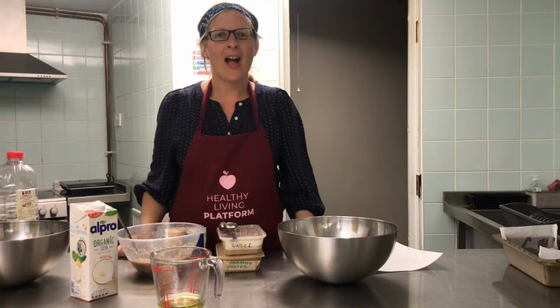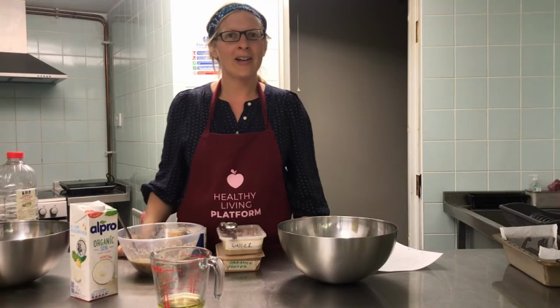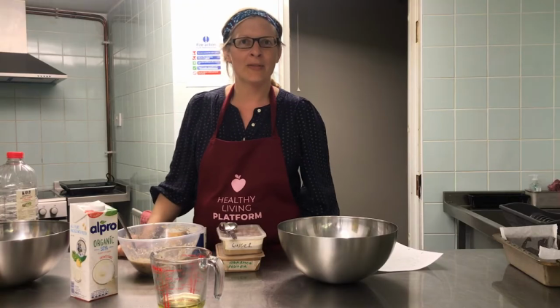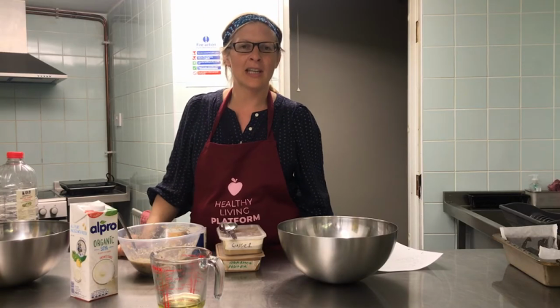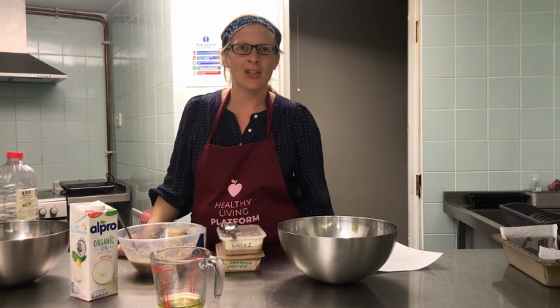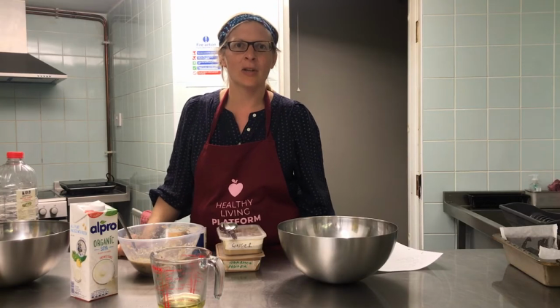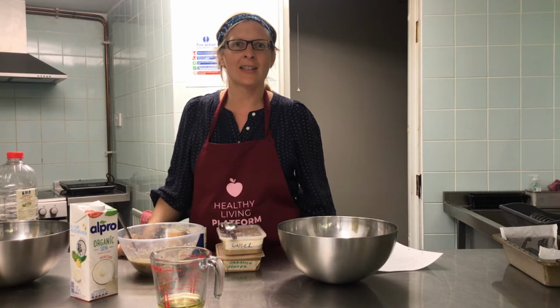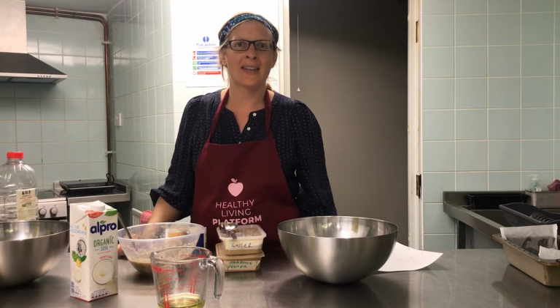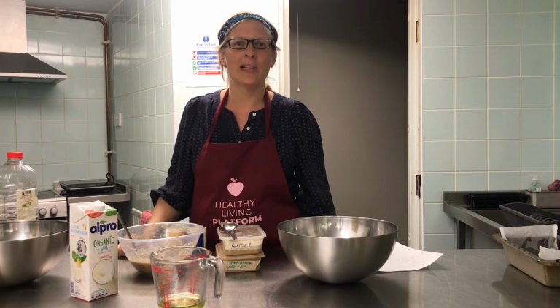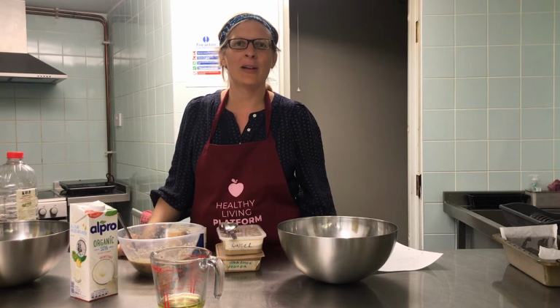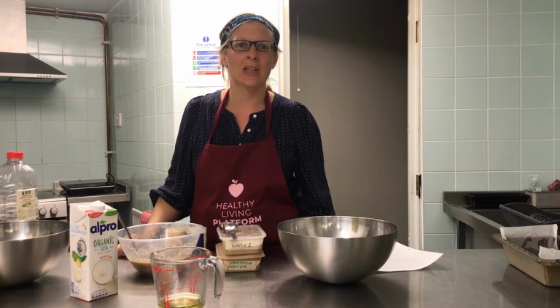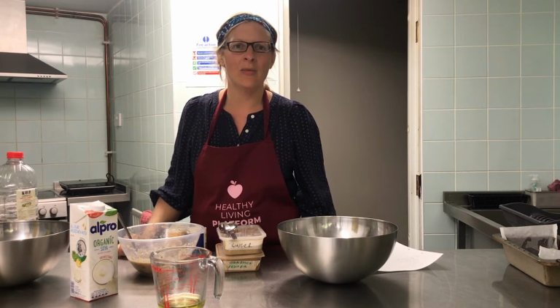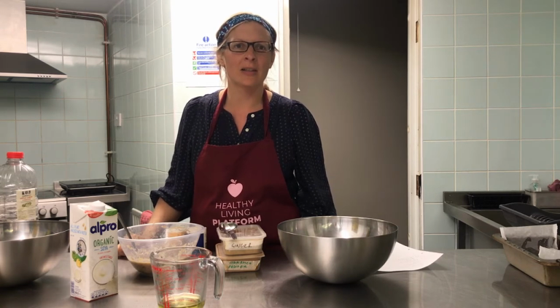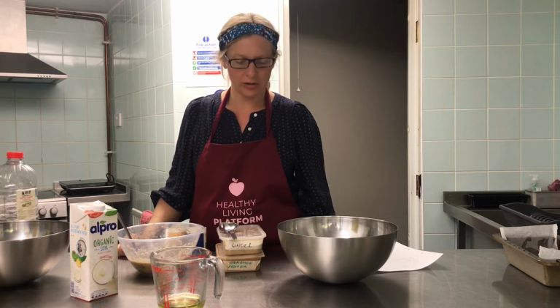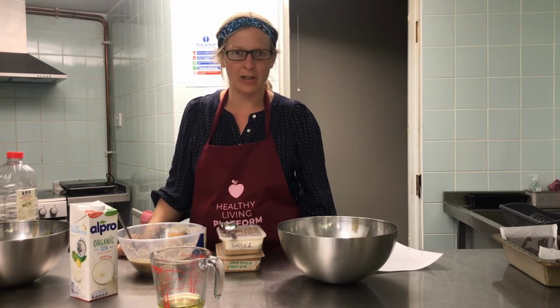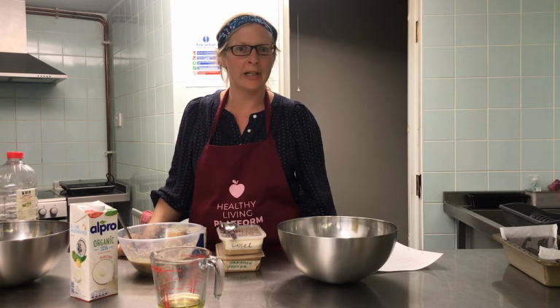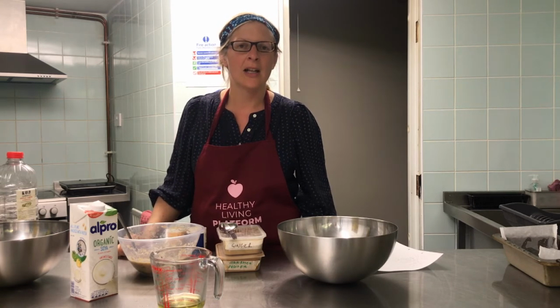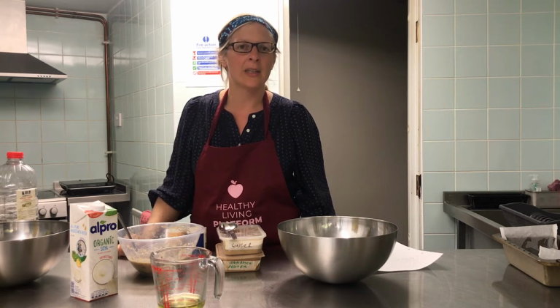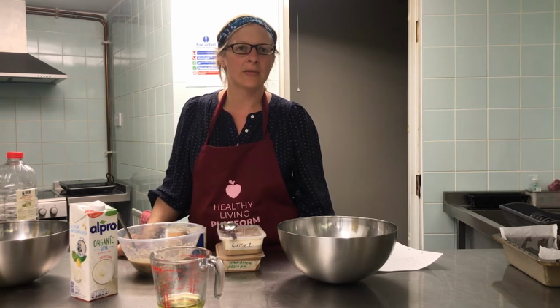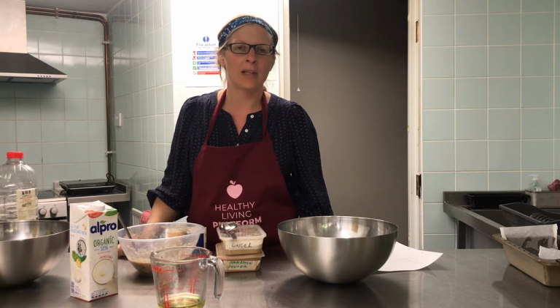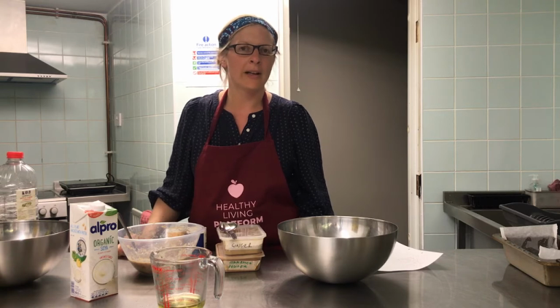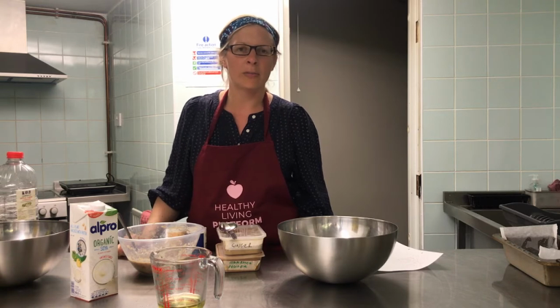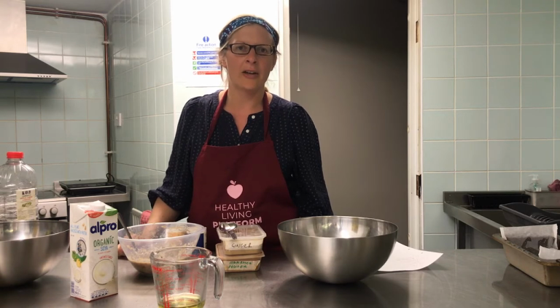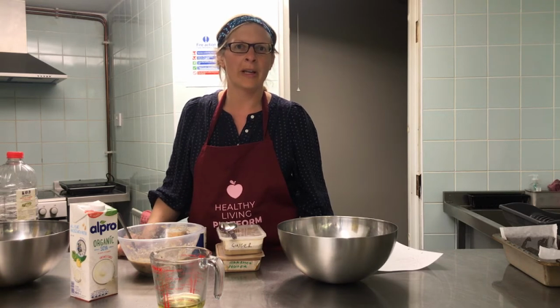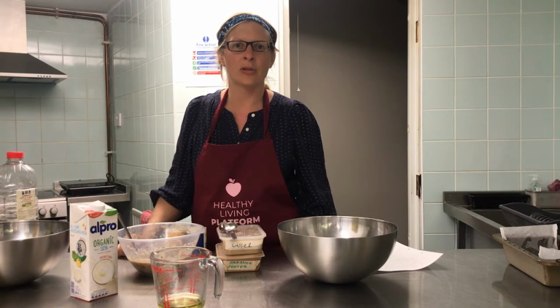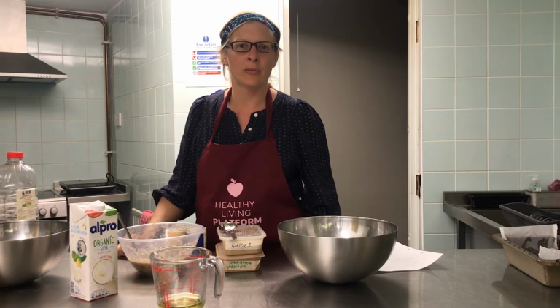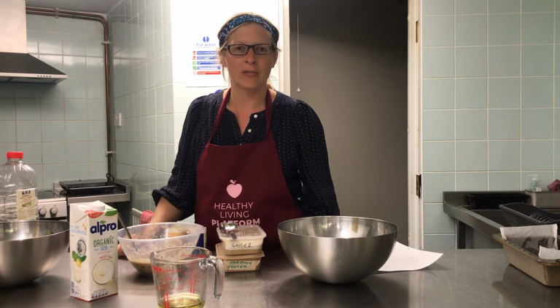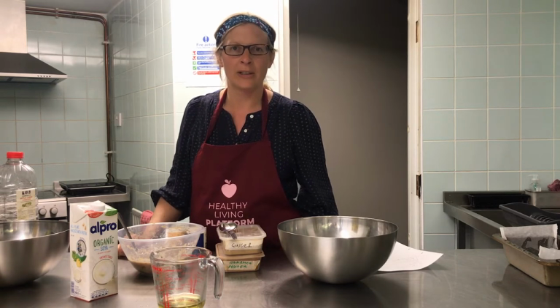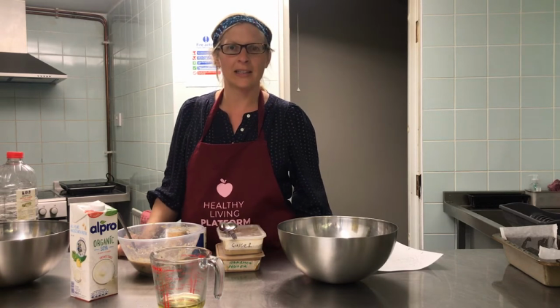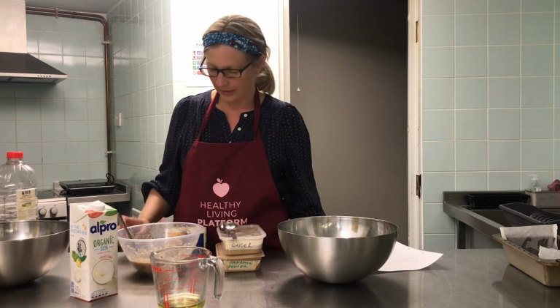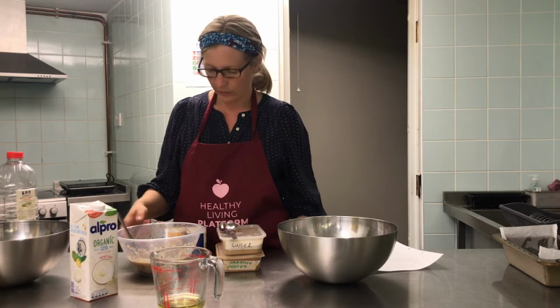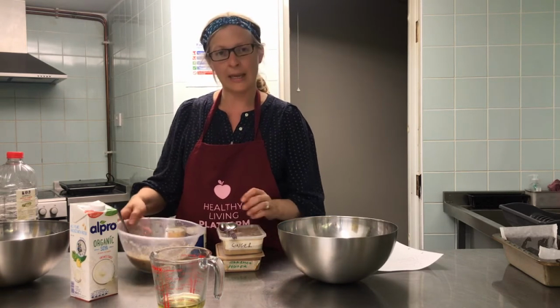Hi, I'm Mandy from Sneaky Veg and I'm cooking today in the Healthy Living Platform kitchen. We're going to make sugar-free banana bread. This is a recipe that I often make at home with my own children and would be a great one to get your kids involved with making.